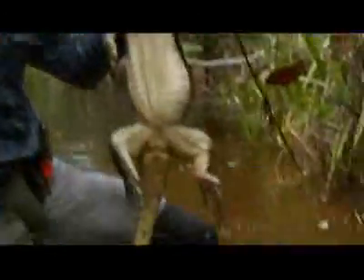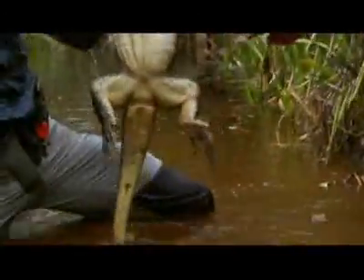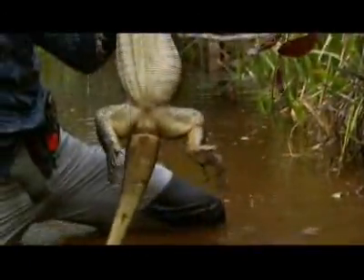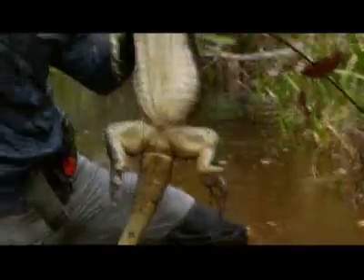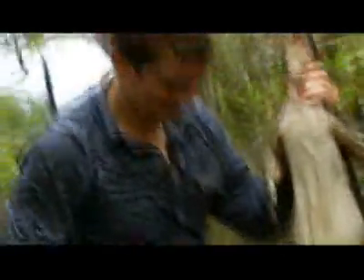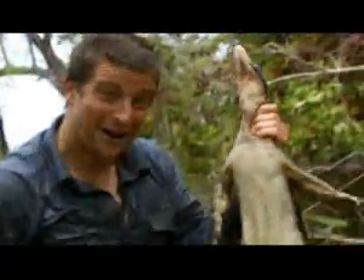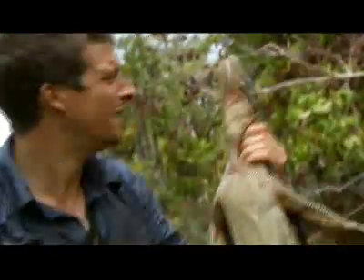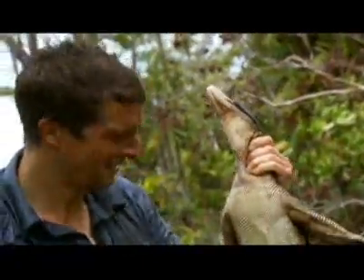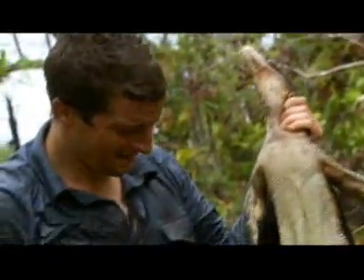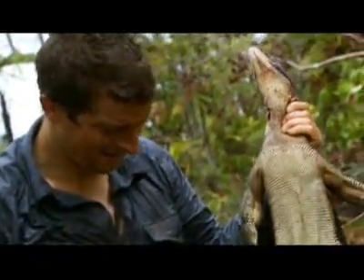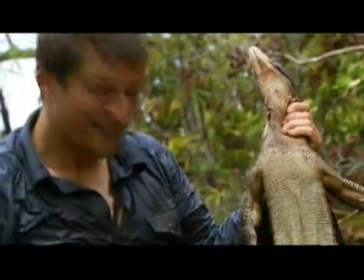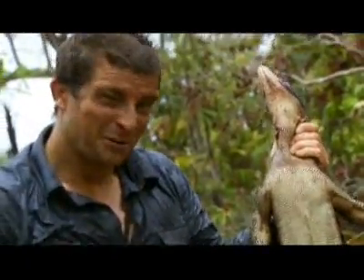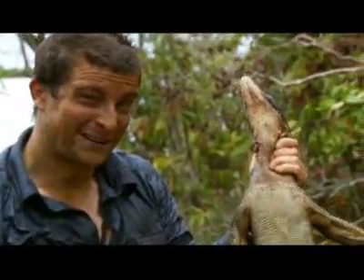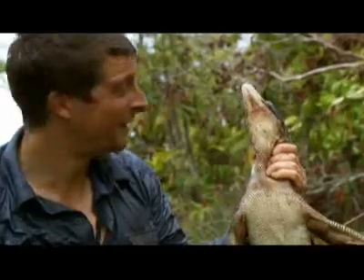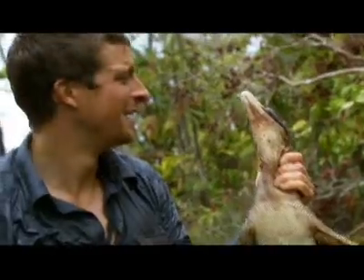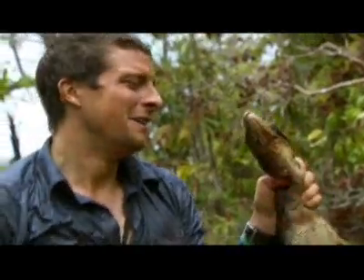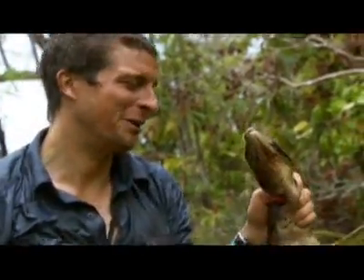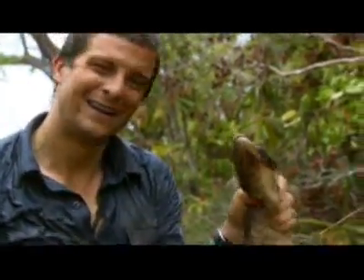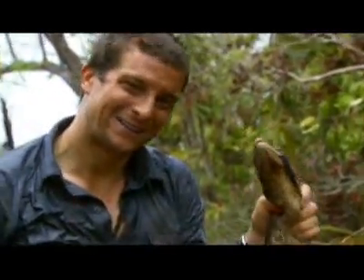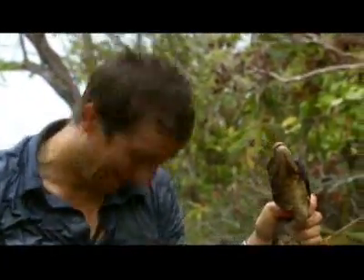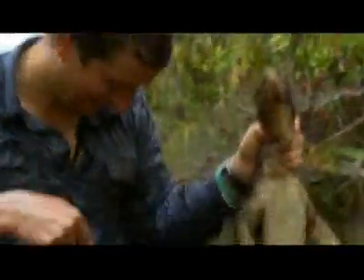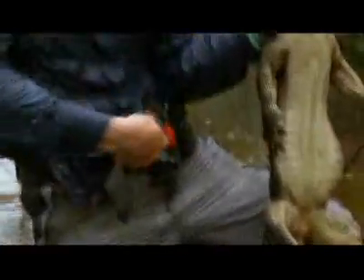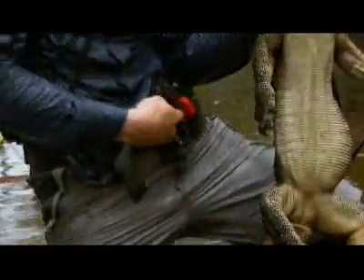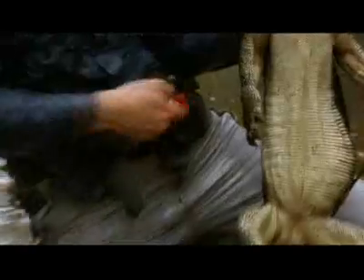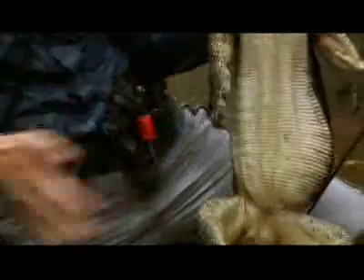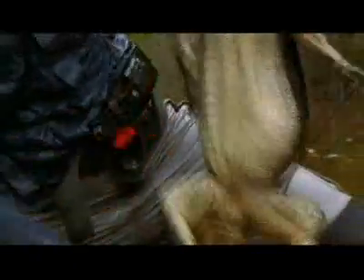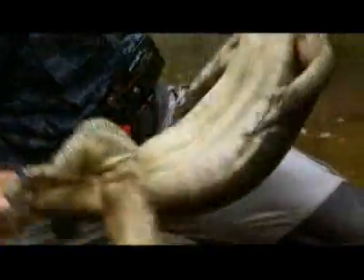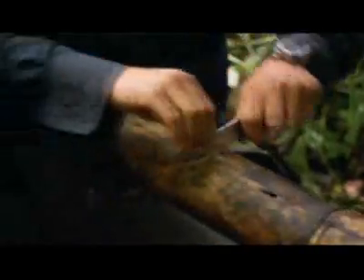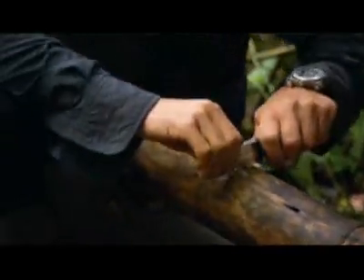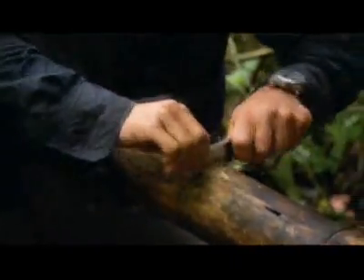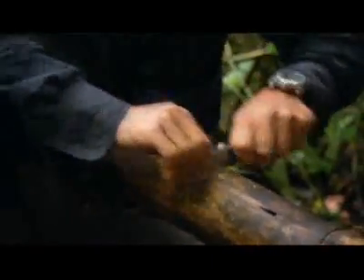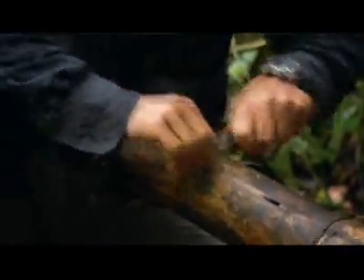These guys, they're edible. Probably pretty tough, but they're edible. That's a result. The monitor lizard is way too tough to eat raw, so I'm going to find somewhere that I can make fire and cook it.